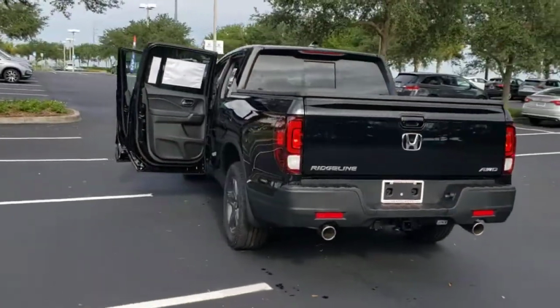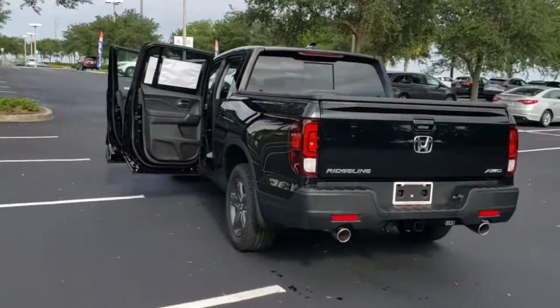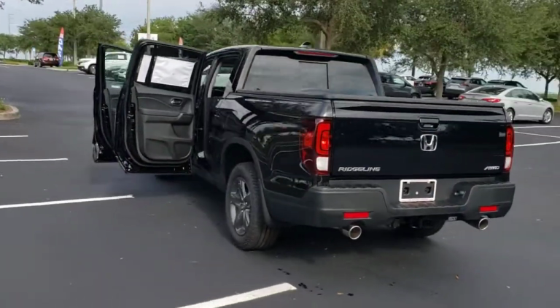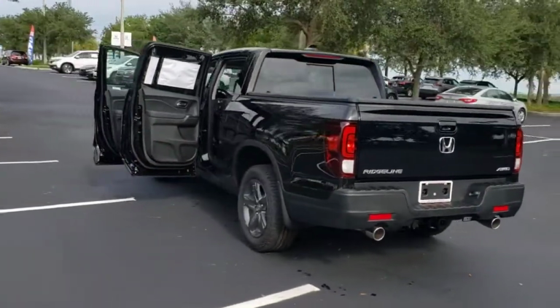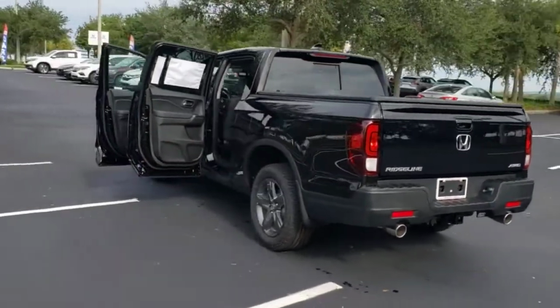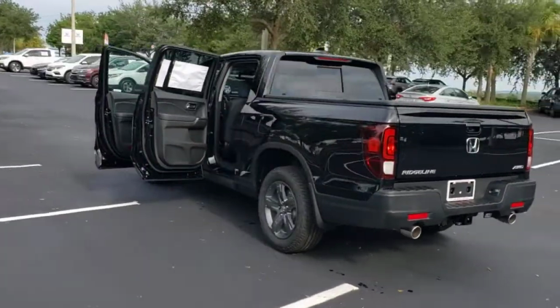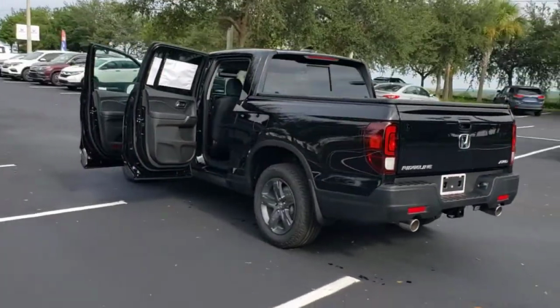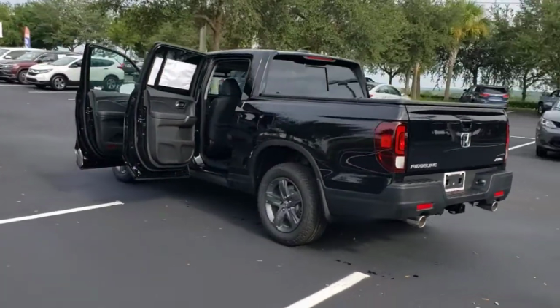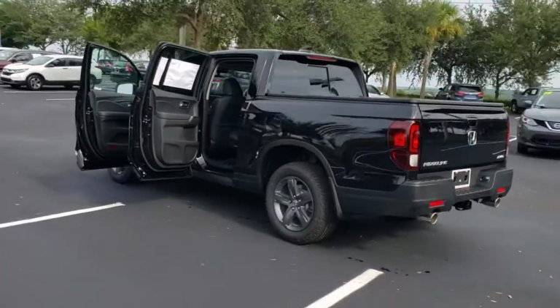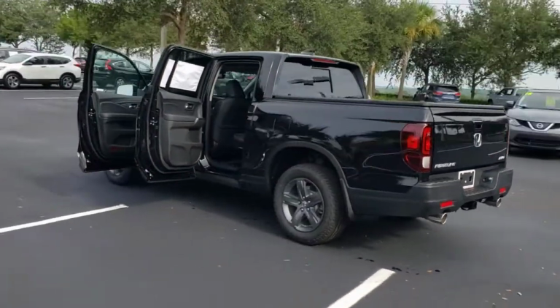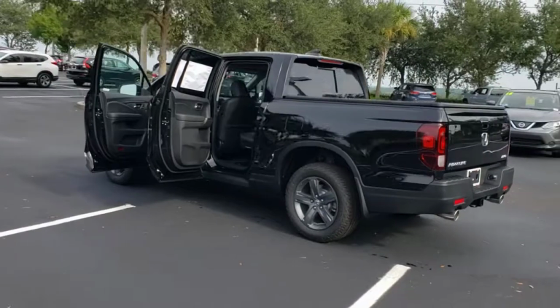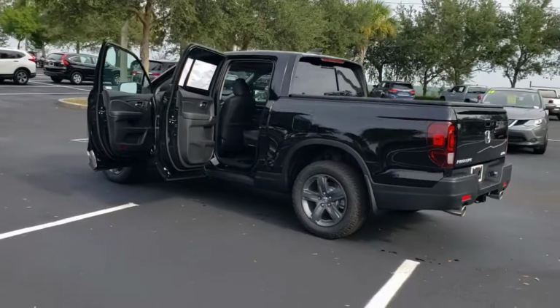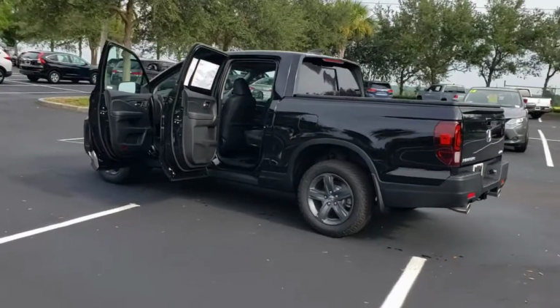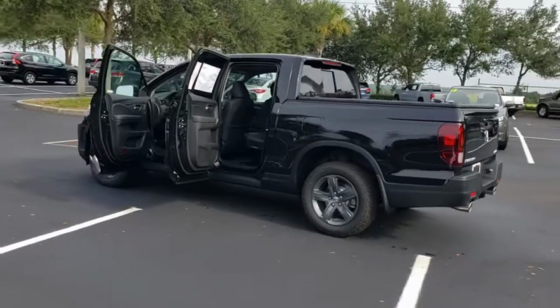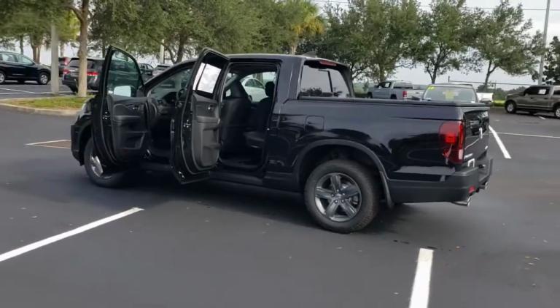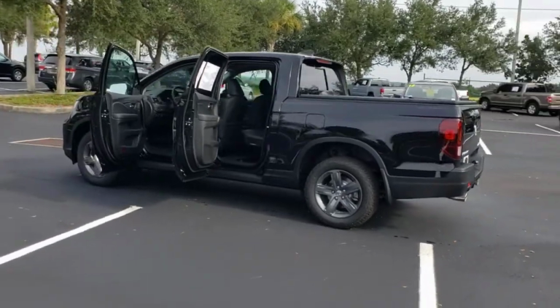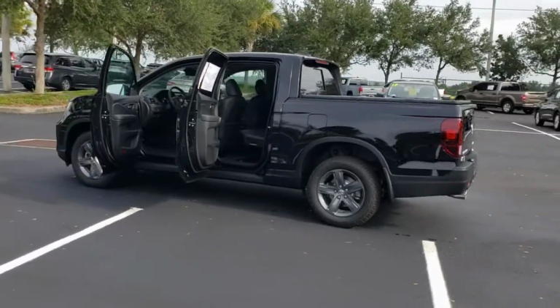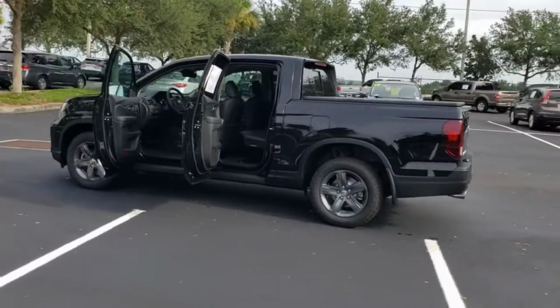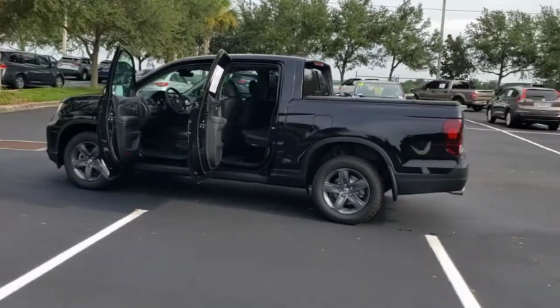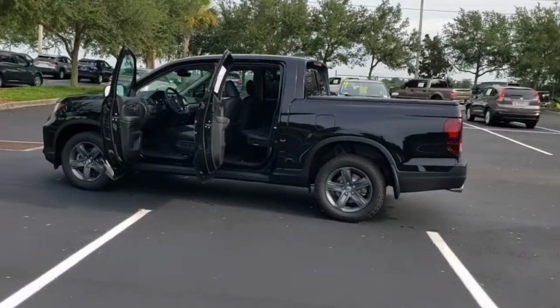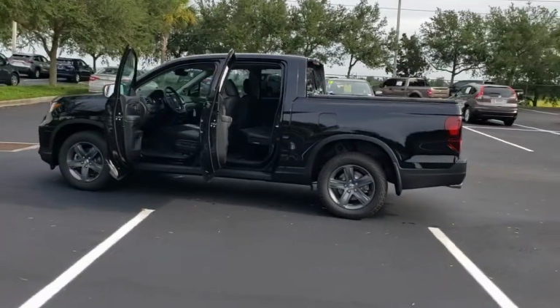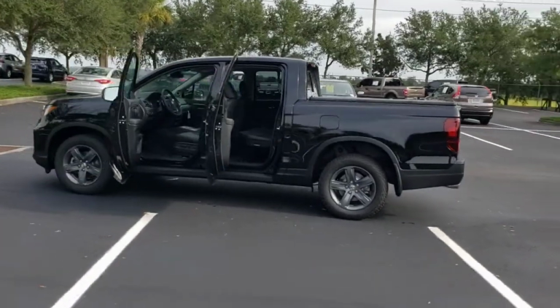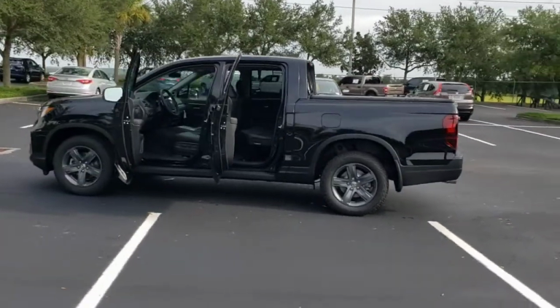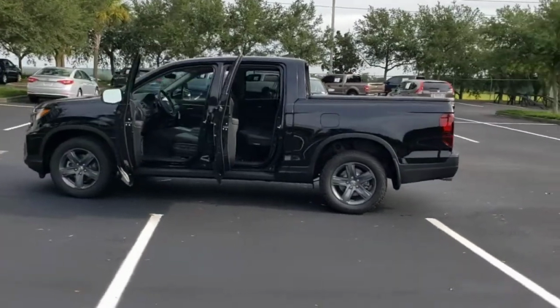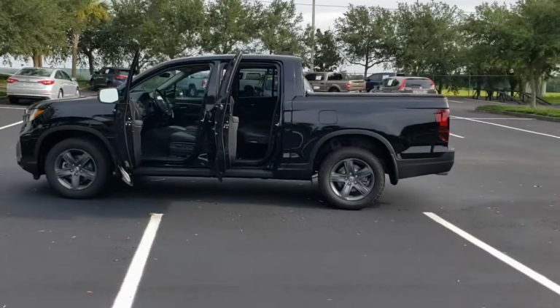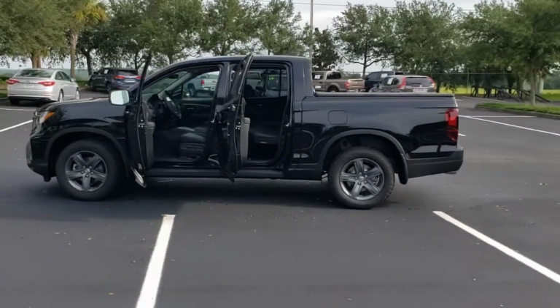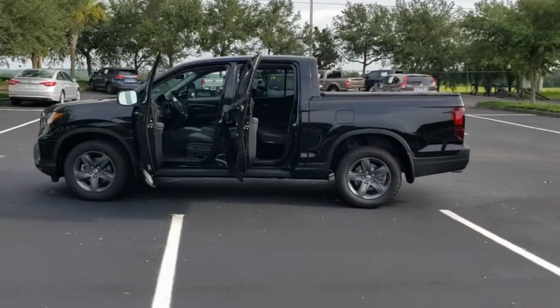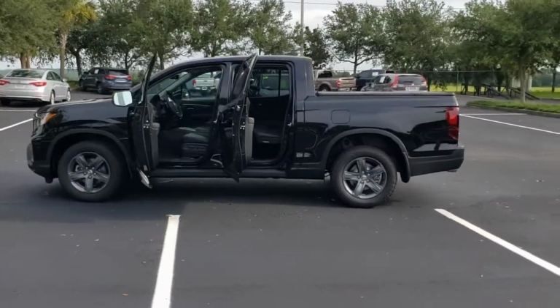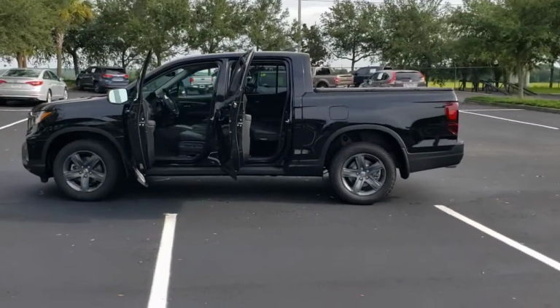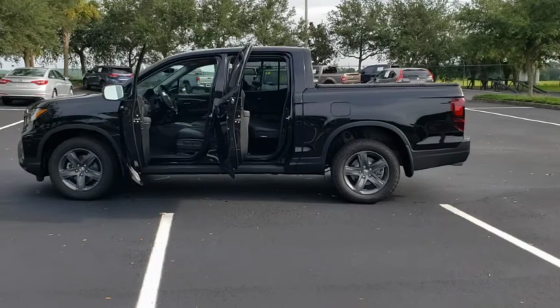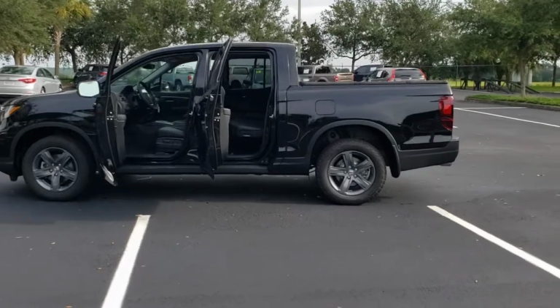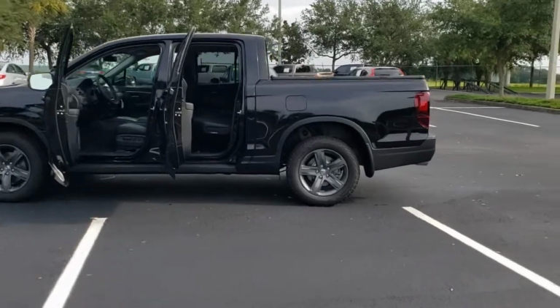As well as its clever cargo and entertainment solutions, and customizable all-weather driving modes. It's a hard-working pickup truck that's anything but ordinary.